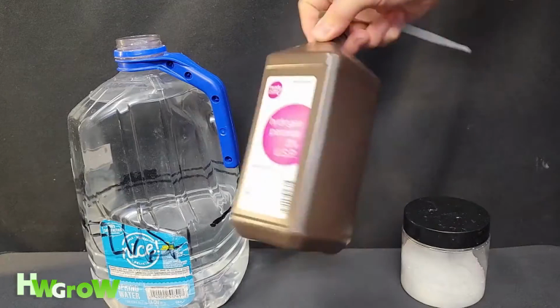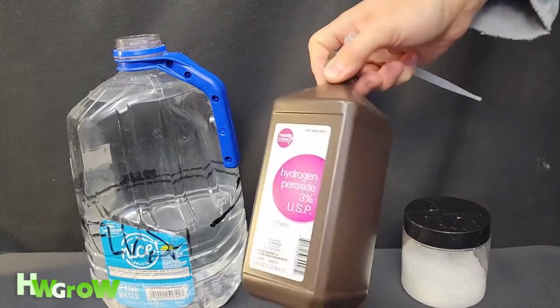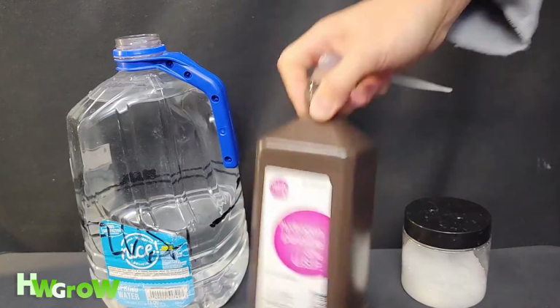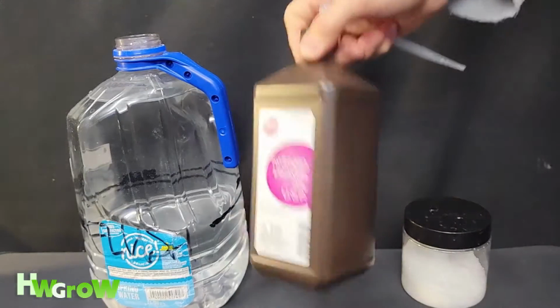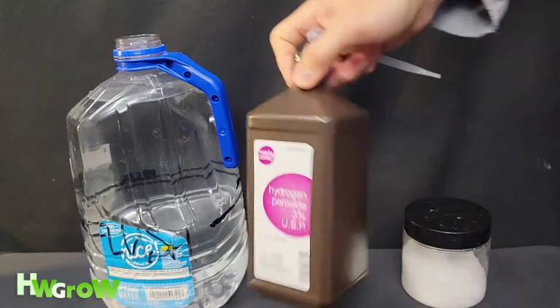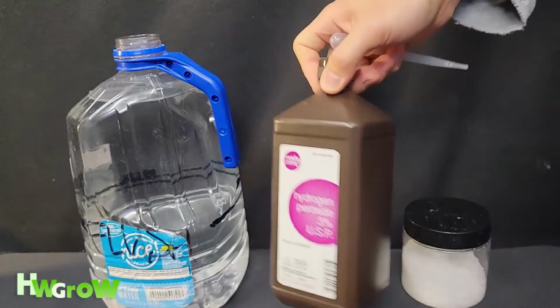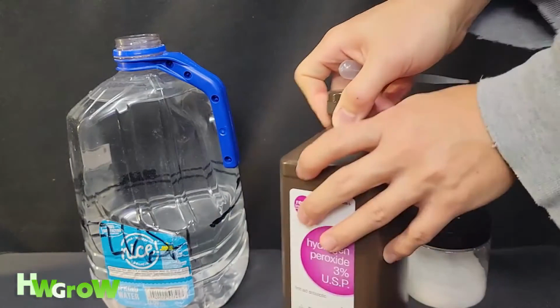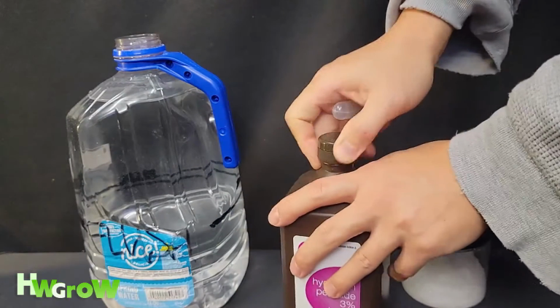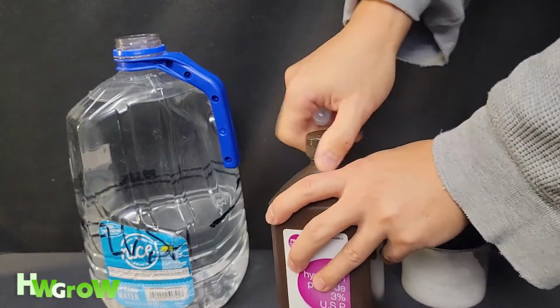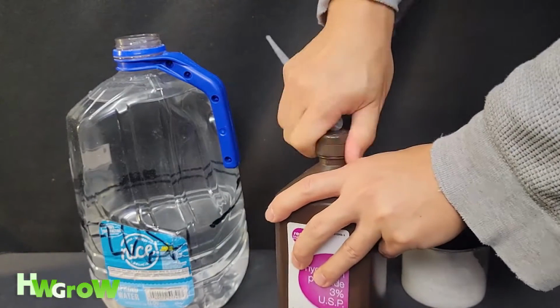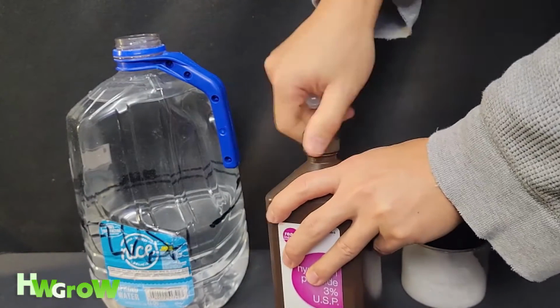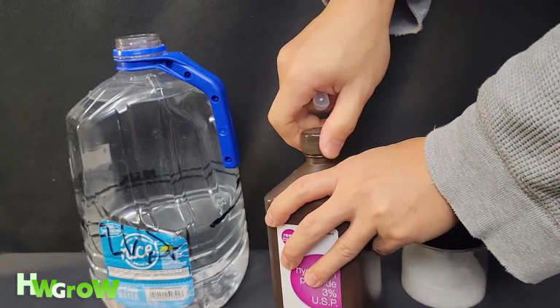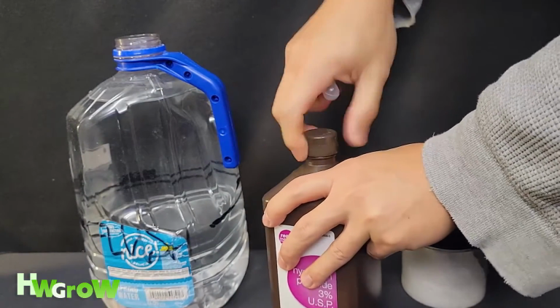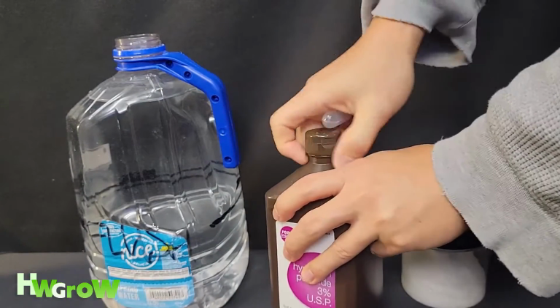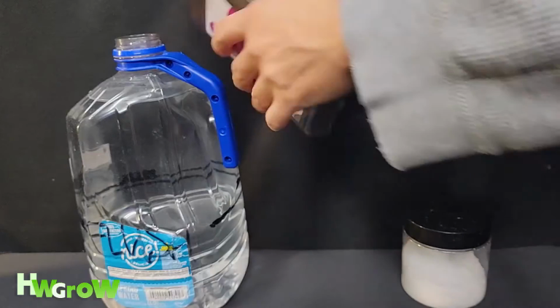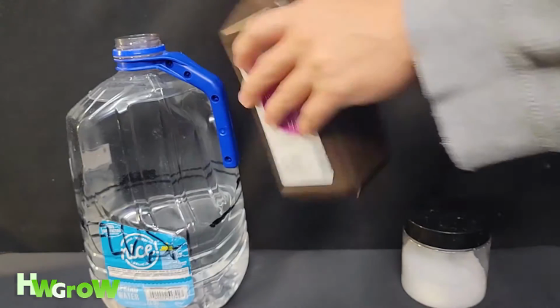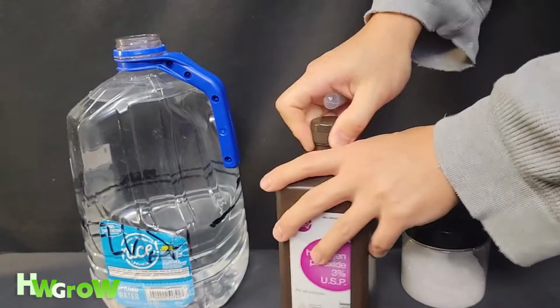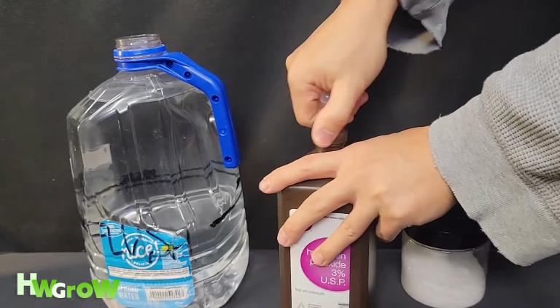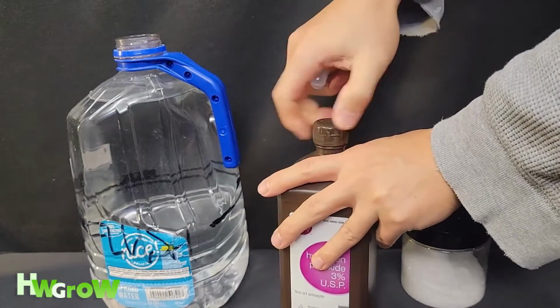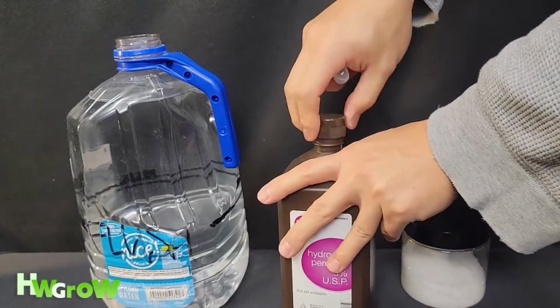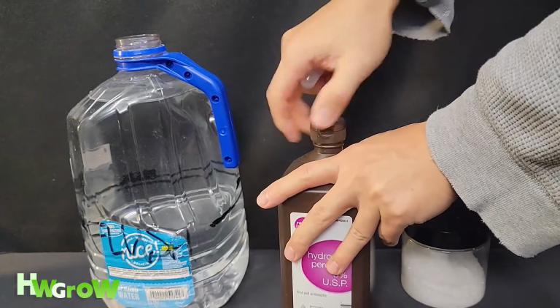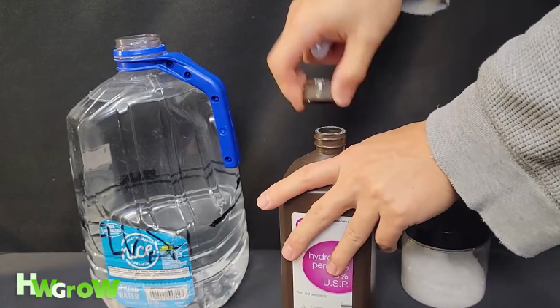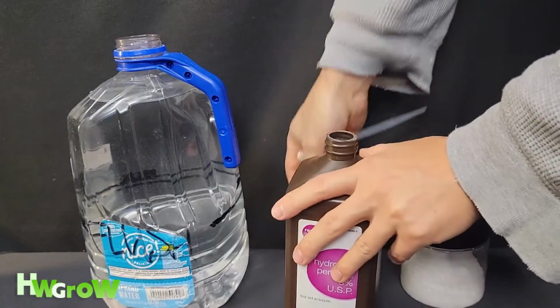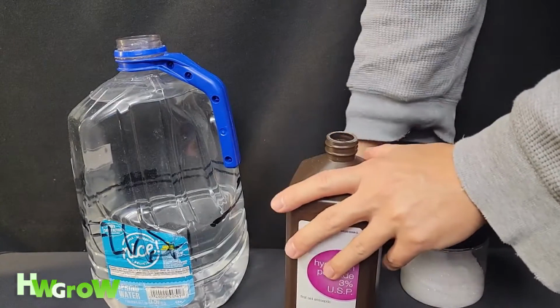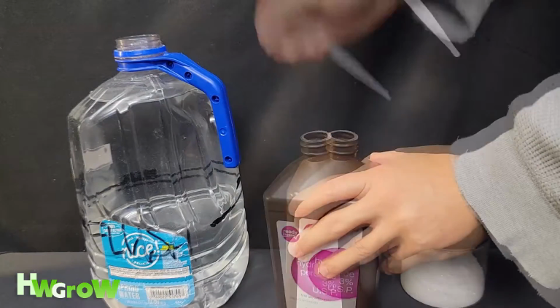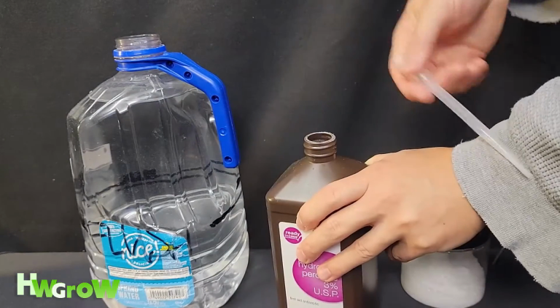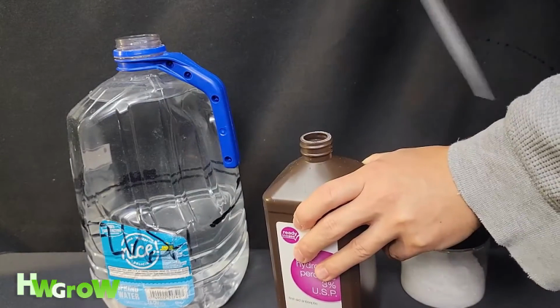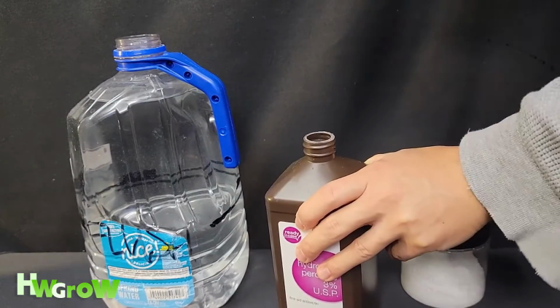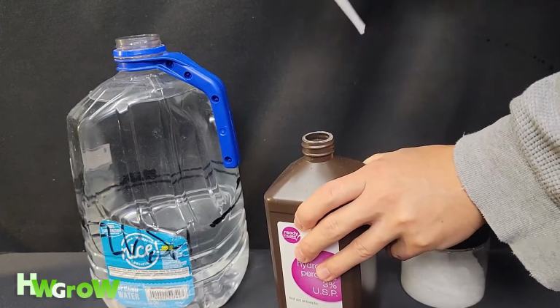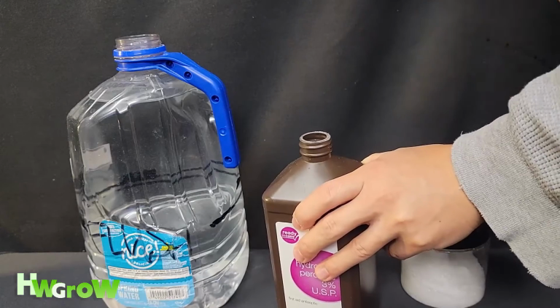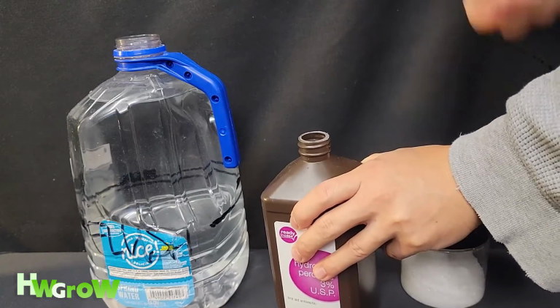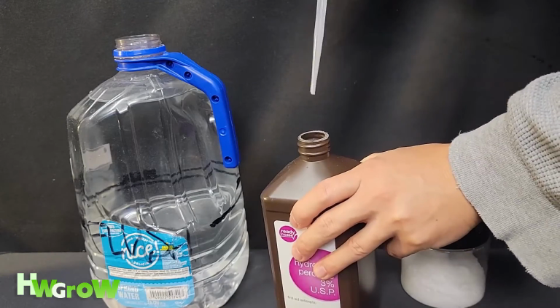Next is hydrogen peroxide. You don't have to weigh this out — you could just squirt it in. But if you're not sure and you want exact measurements, you can do the same thing. Just 2 milliliters.